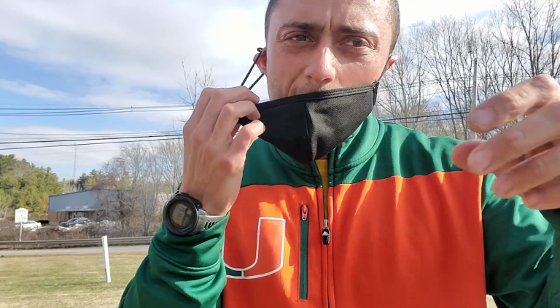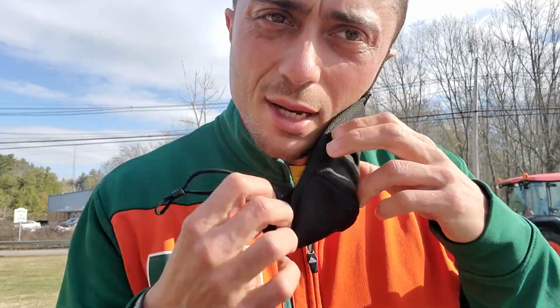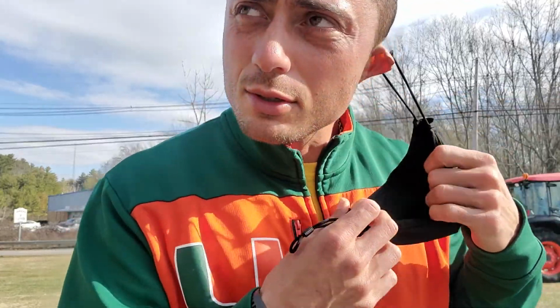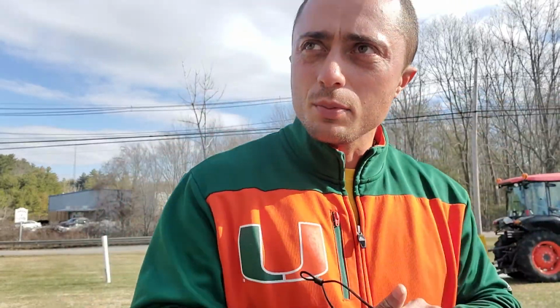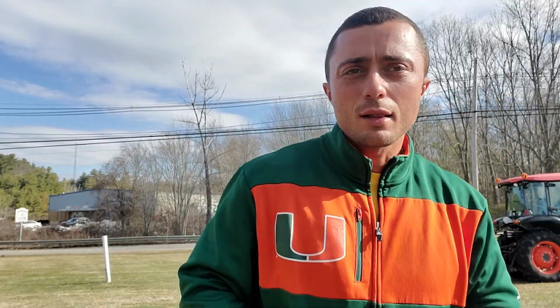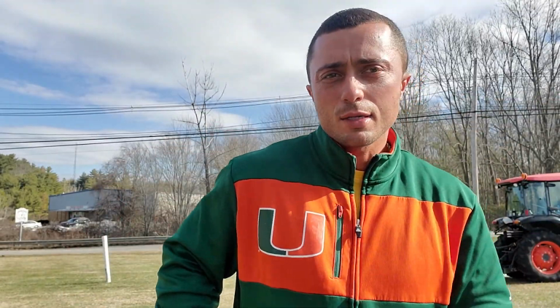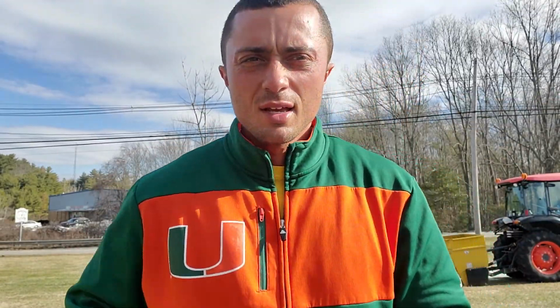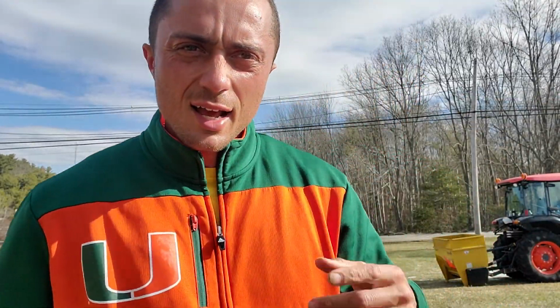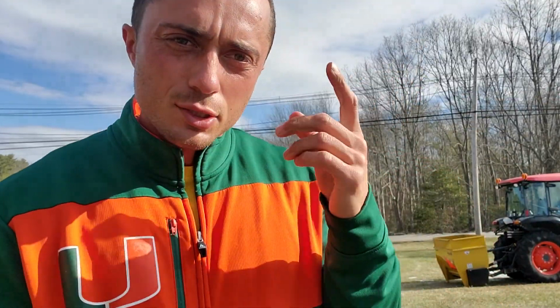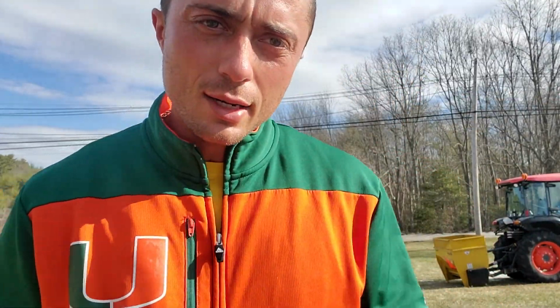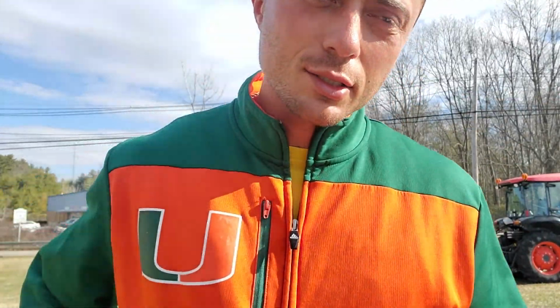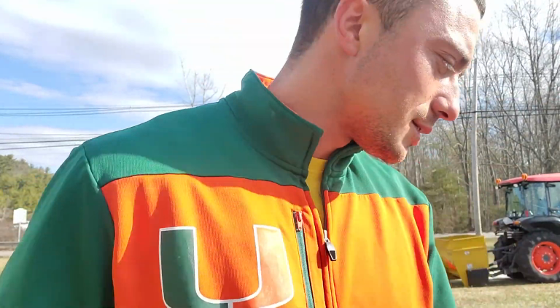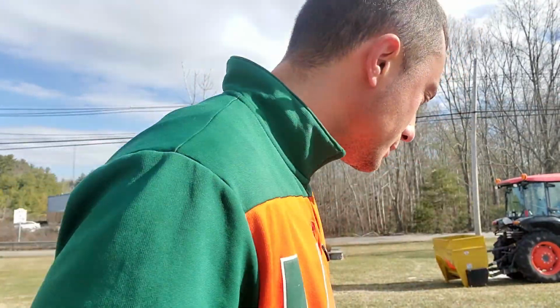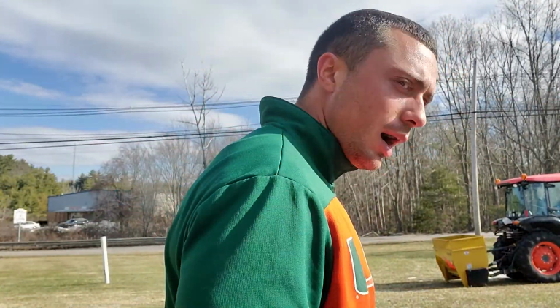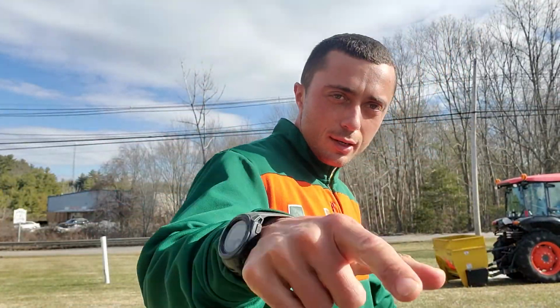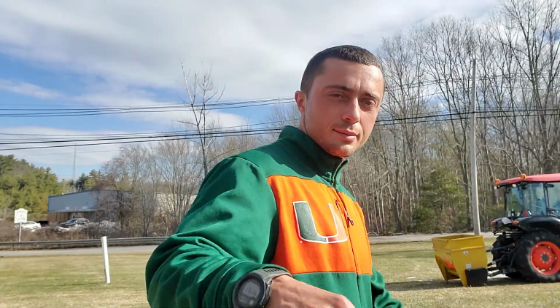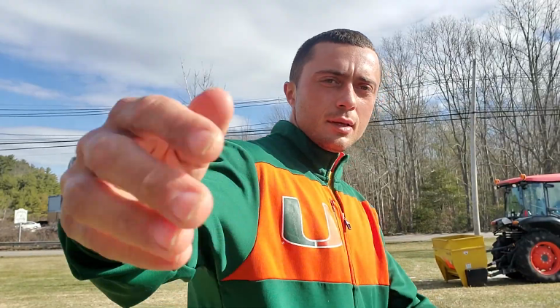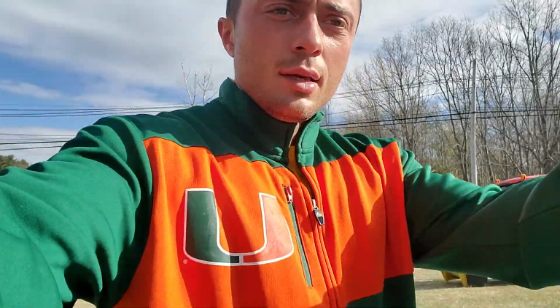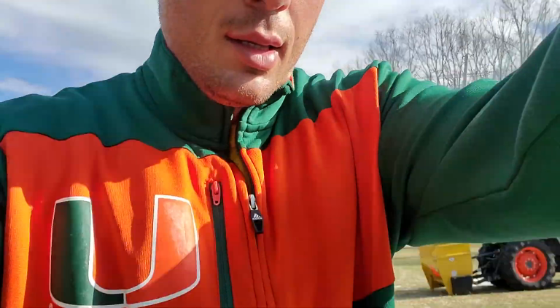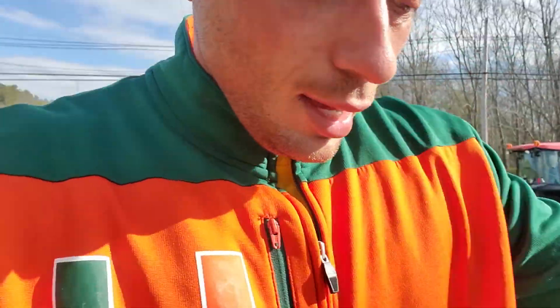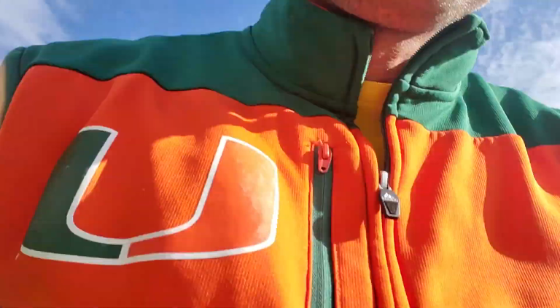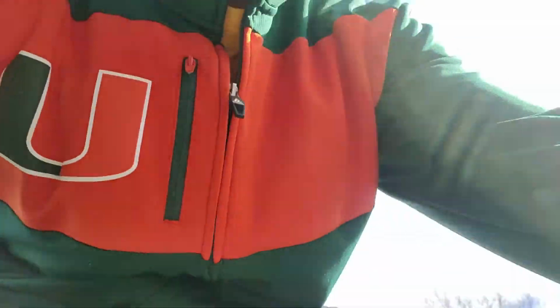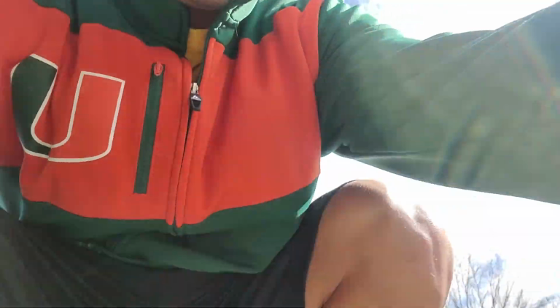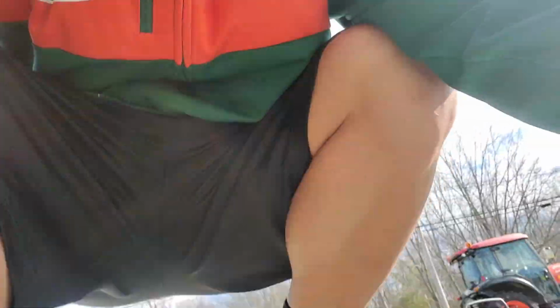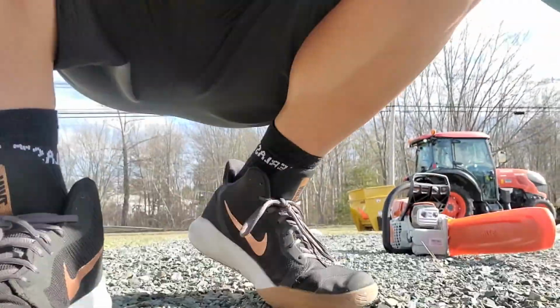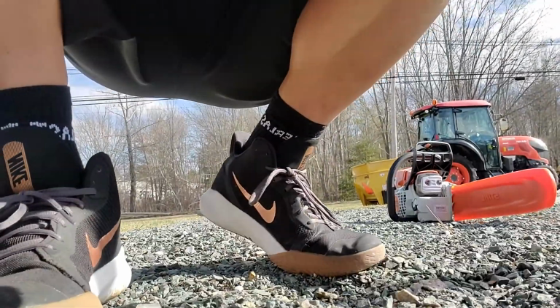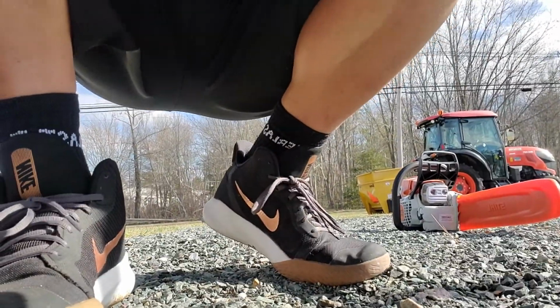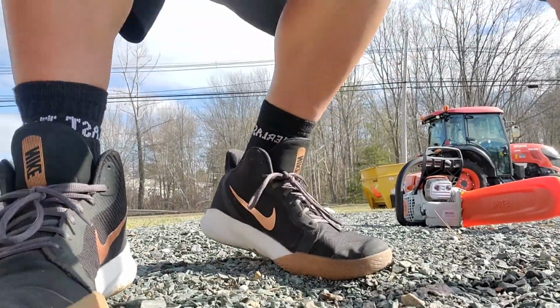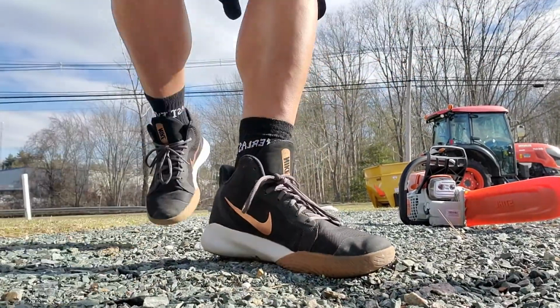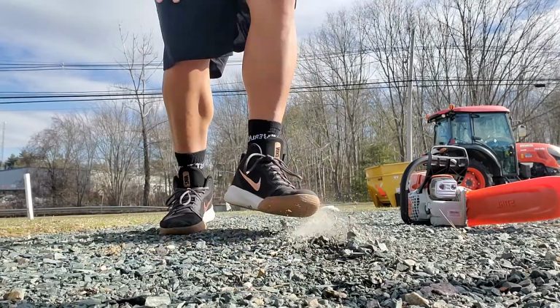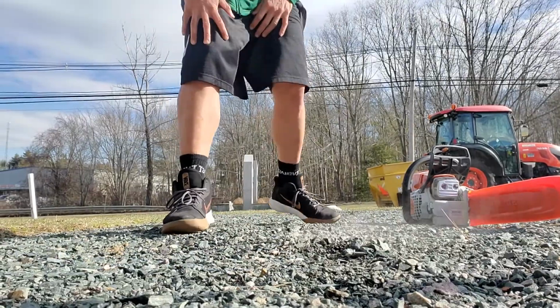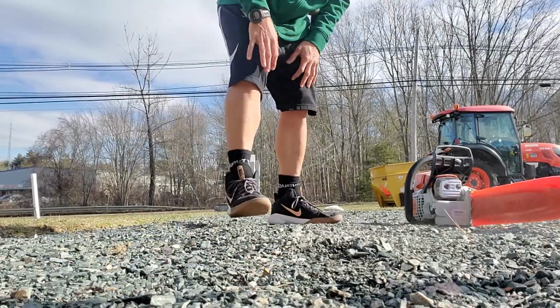What's up YouTube, it's your boy Kenny Lucas. Today I'm going to show you how to start a chainsaw — a brand new one. I couldn't find a video on this, so I'll make it myself.